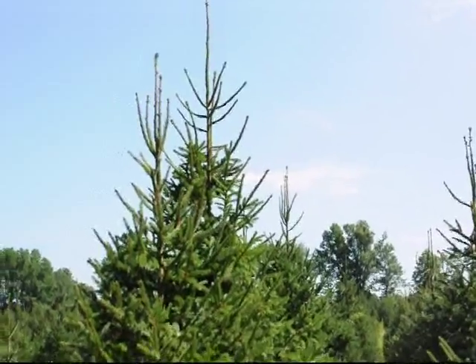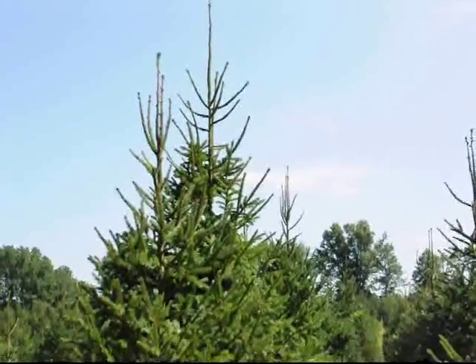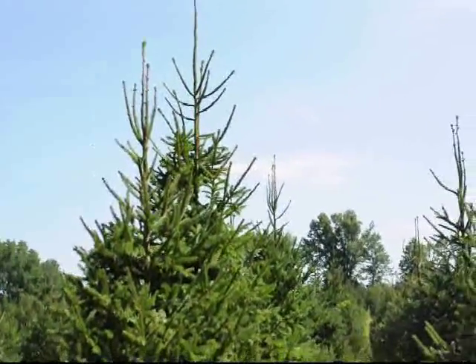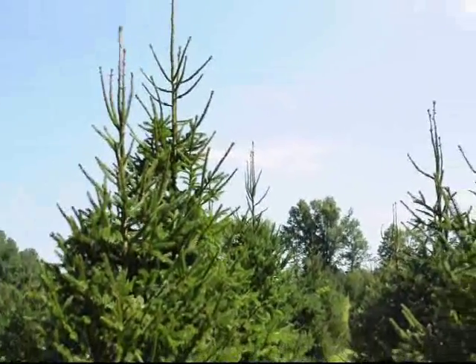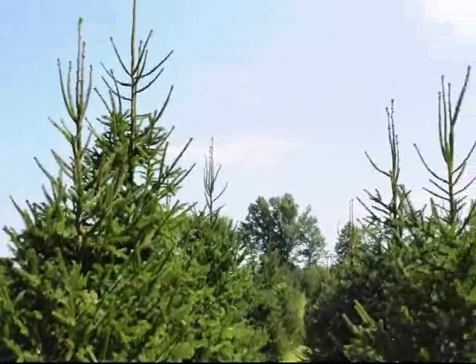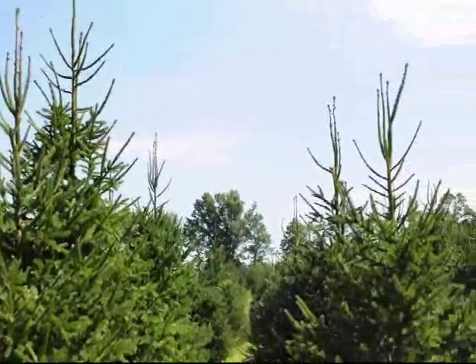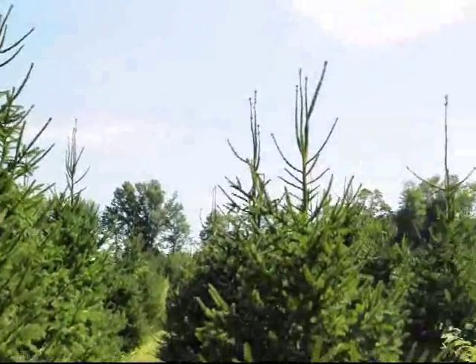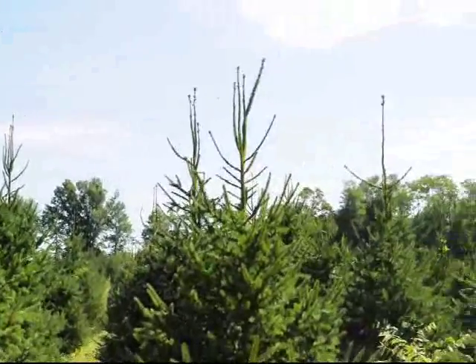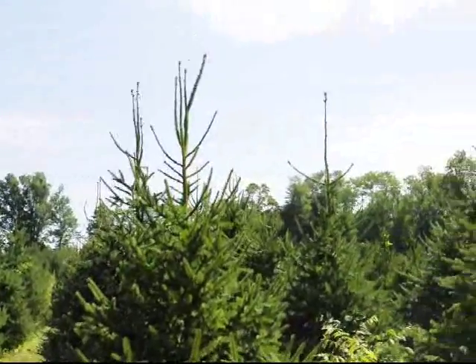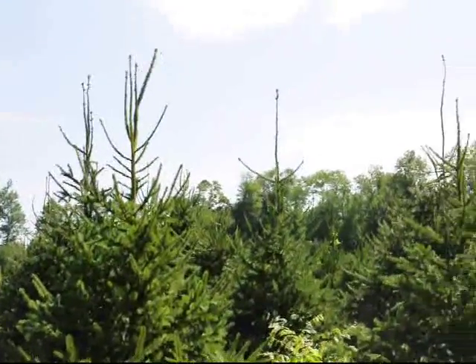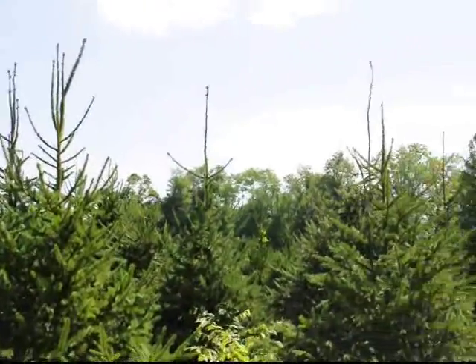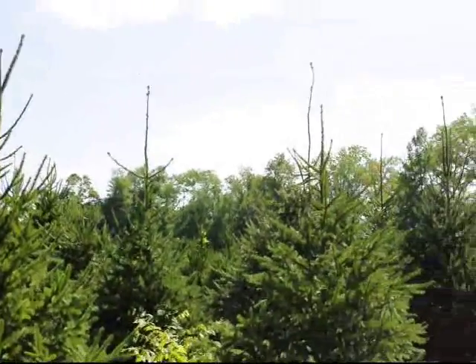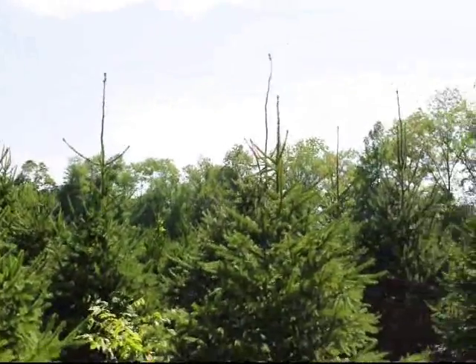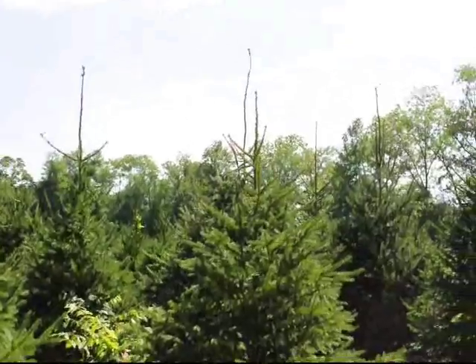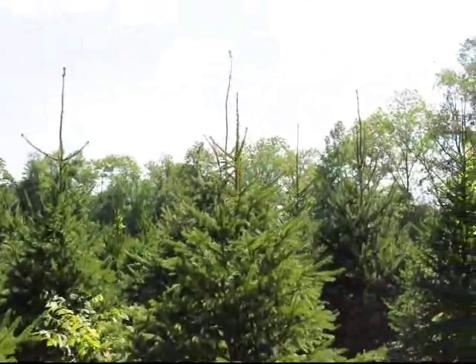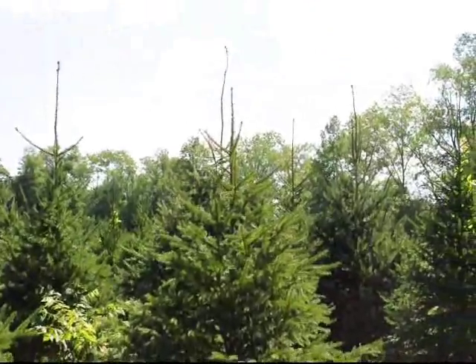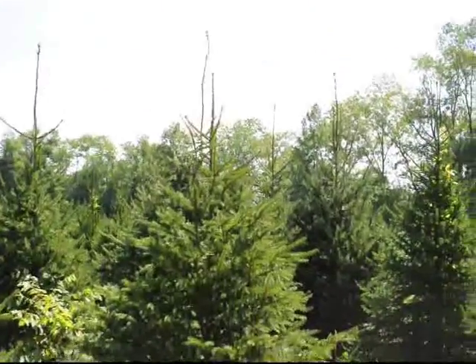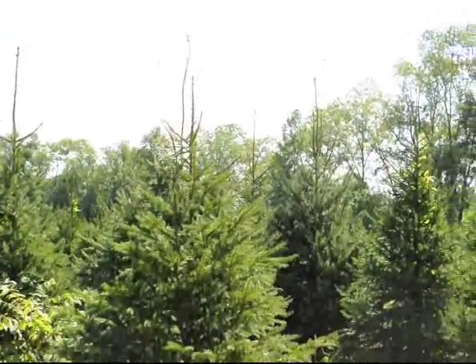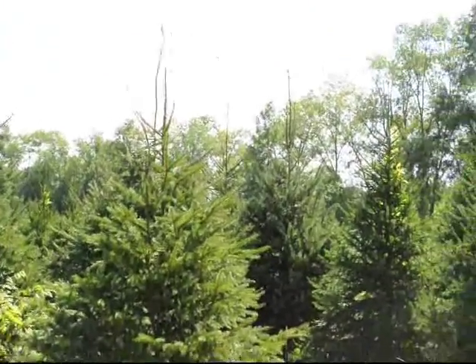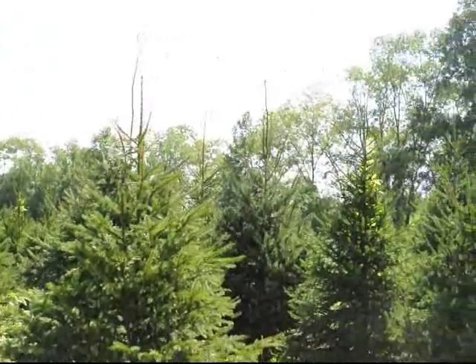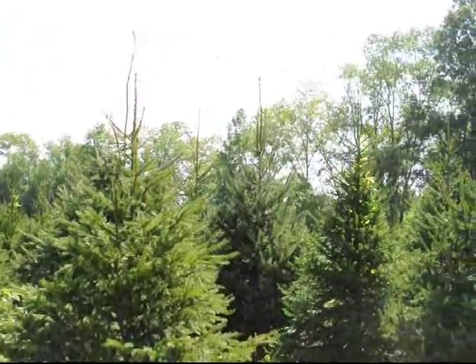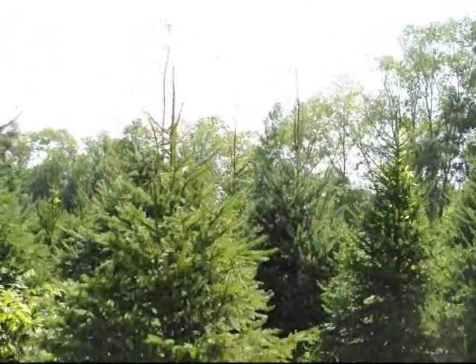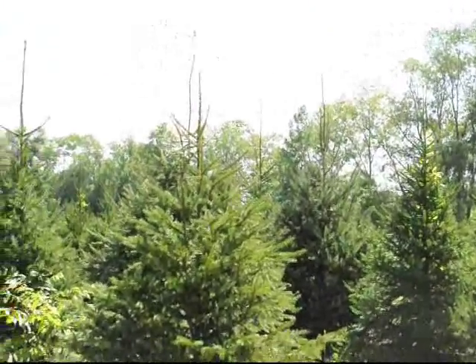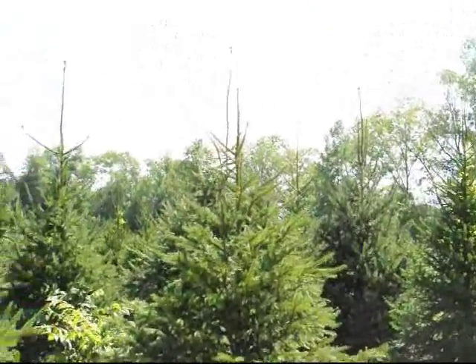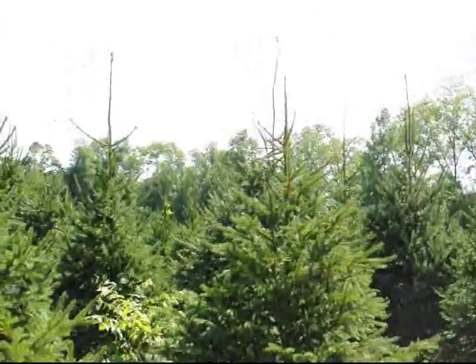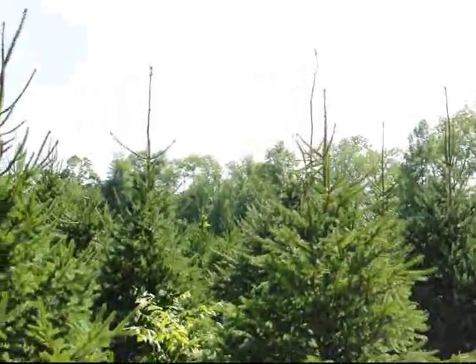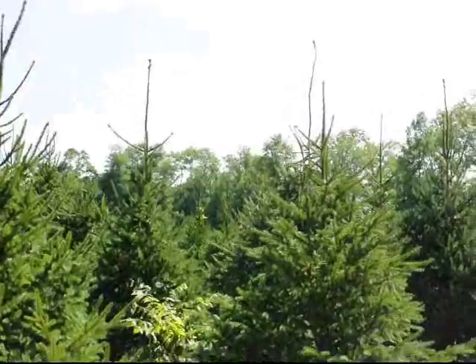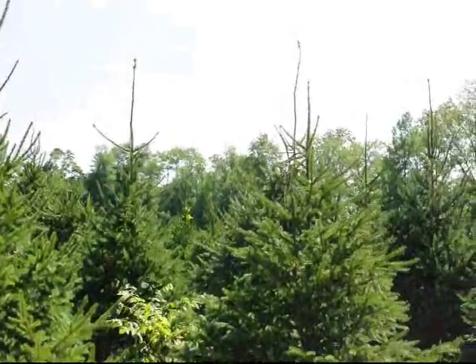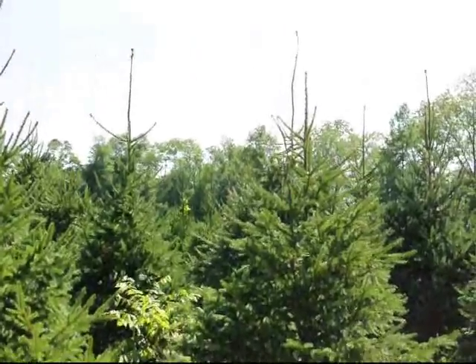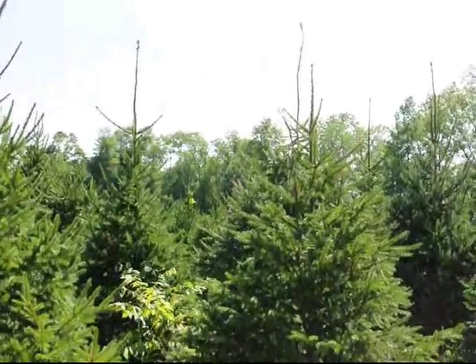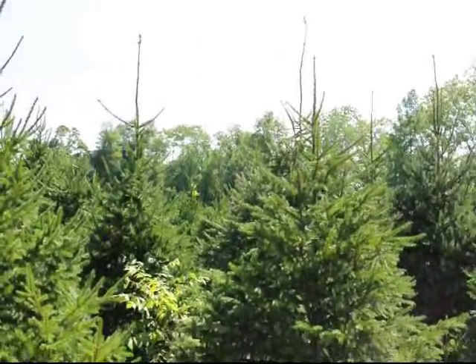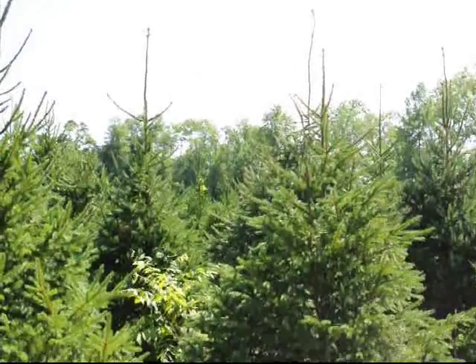Many people ask me how fast Norway spruces grow. Well, if the soil, moisture, and temperature conditions are correct, you can get amazing growth — three feet in some cases.